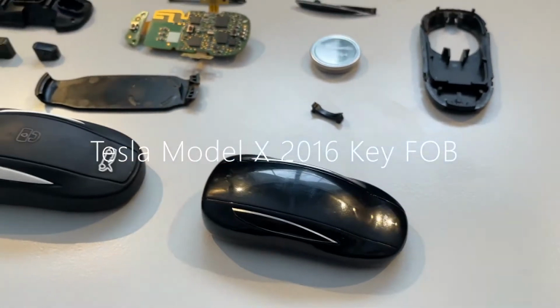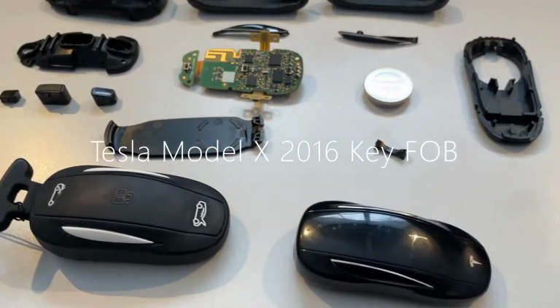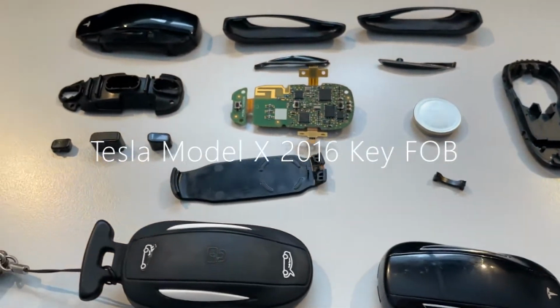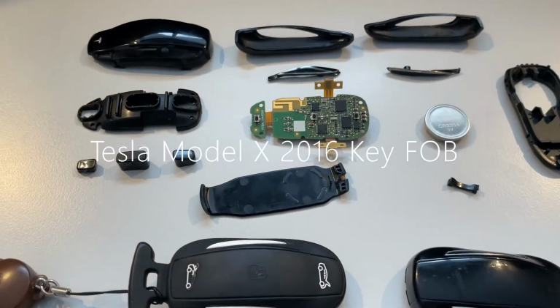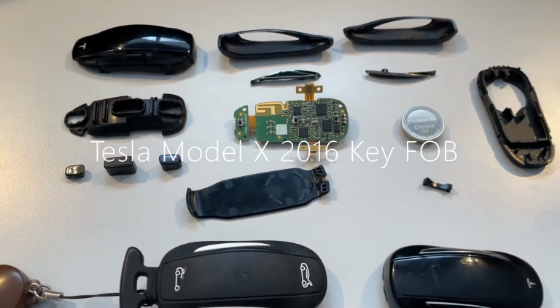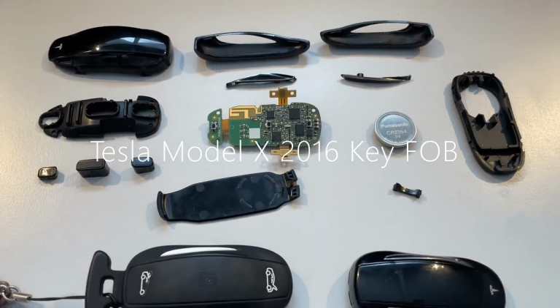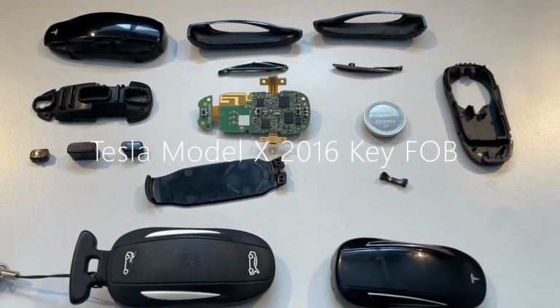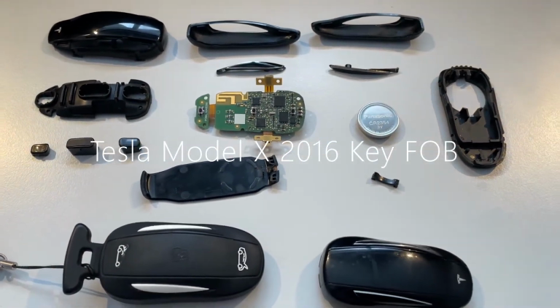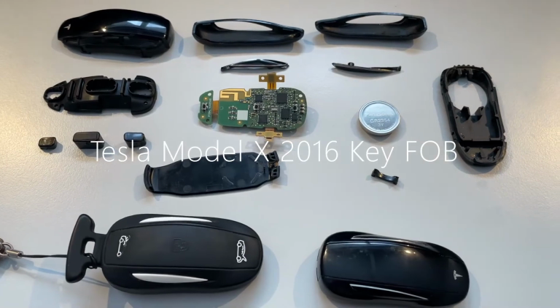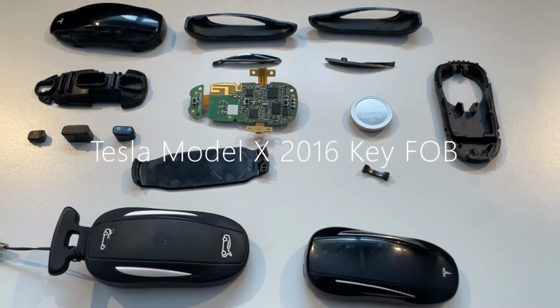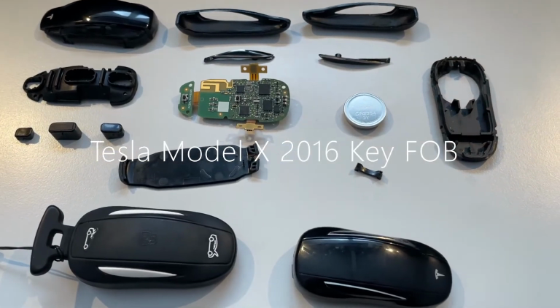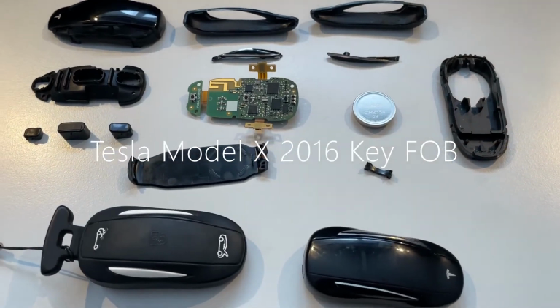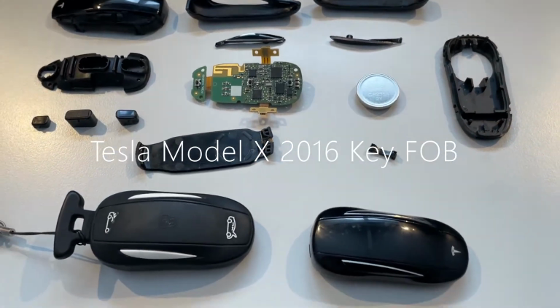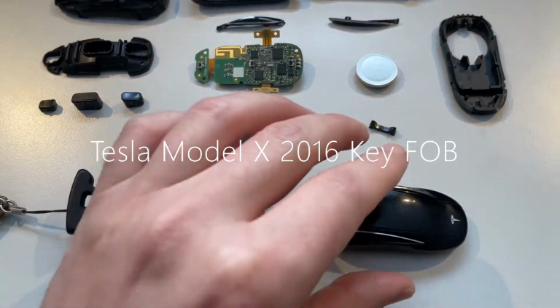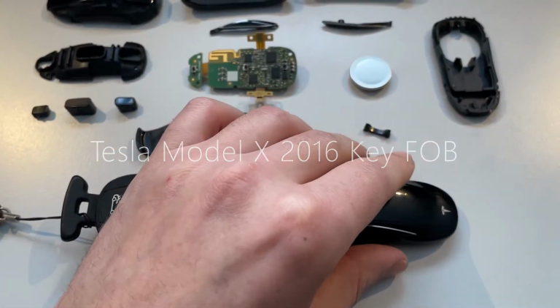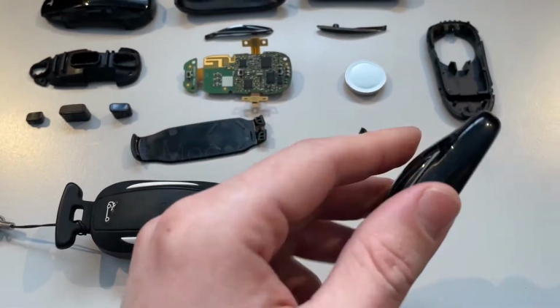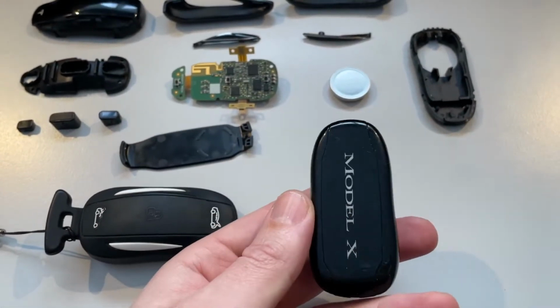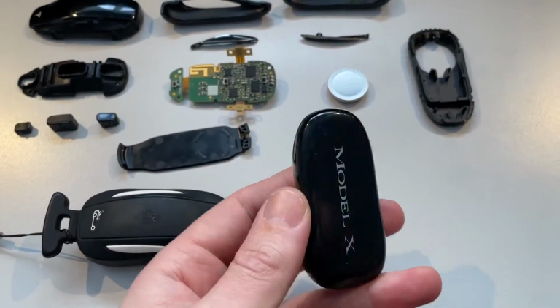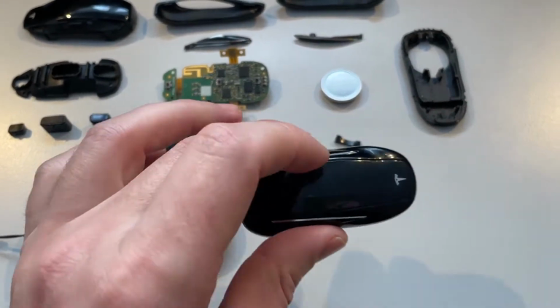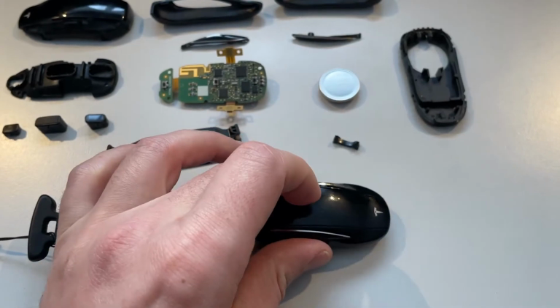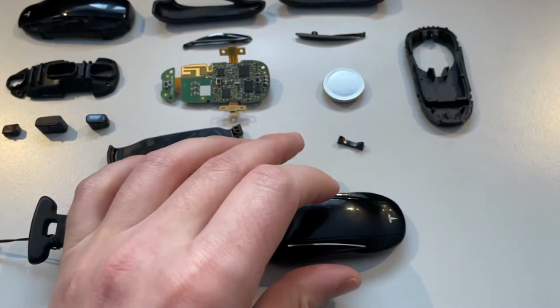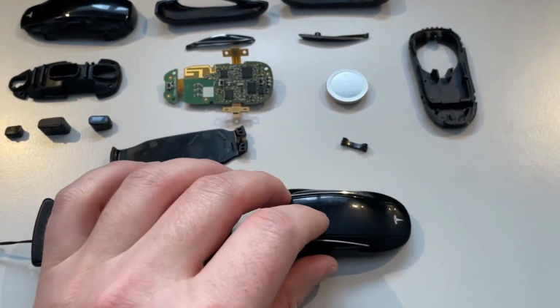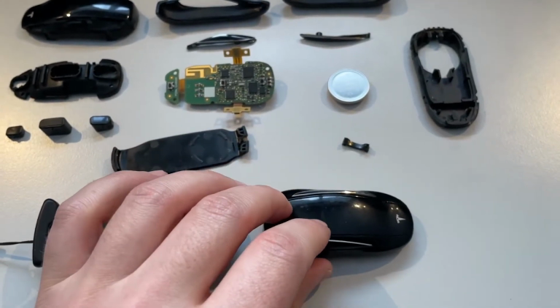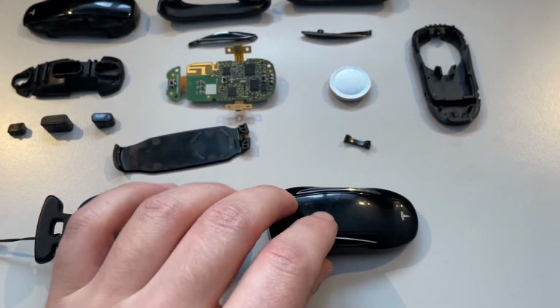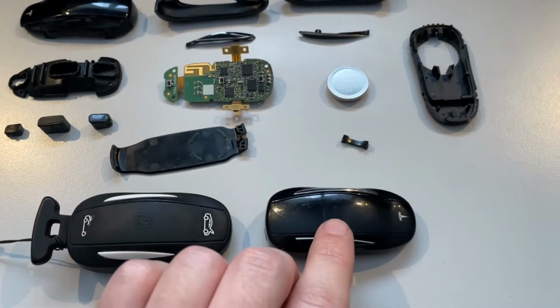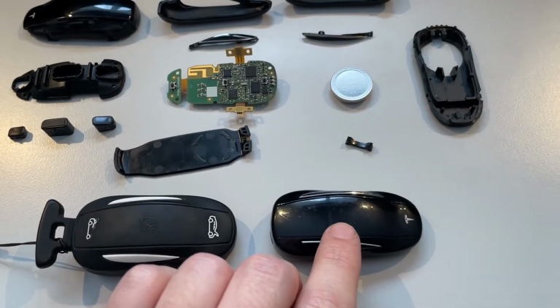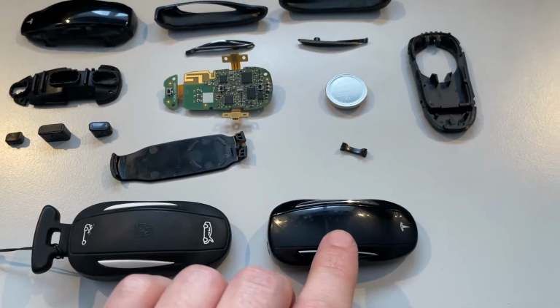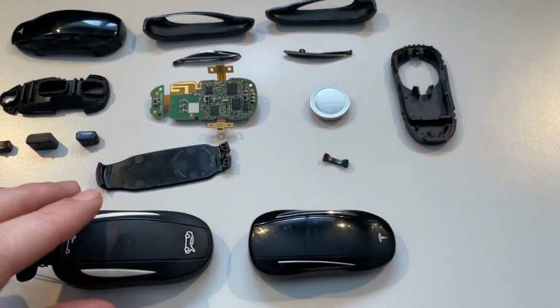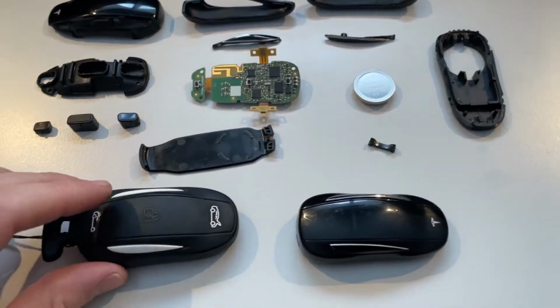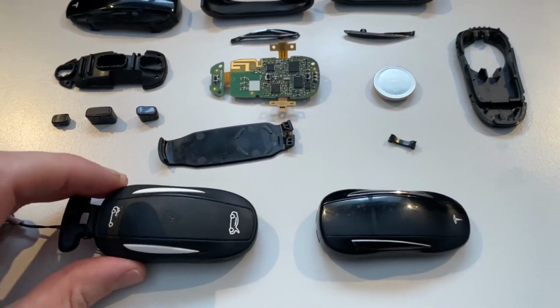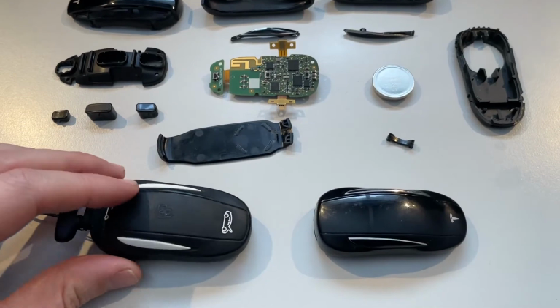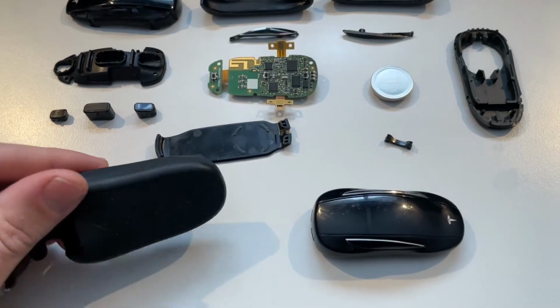Hi and welcome to this Model X key fob teardown. I have a complete key fob here. This is the Model X production year late 2016 key fob. This is the protector for the key fob.